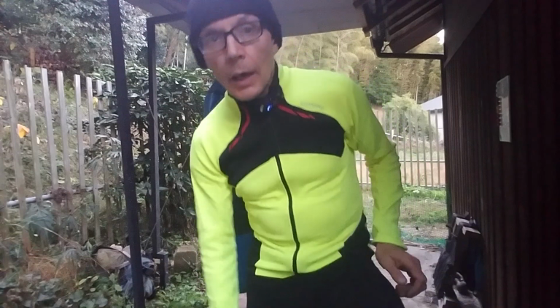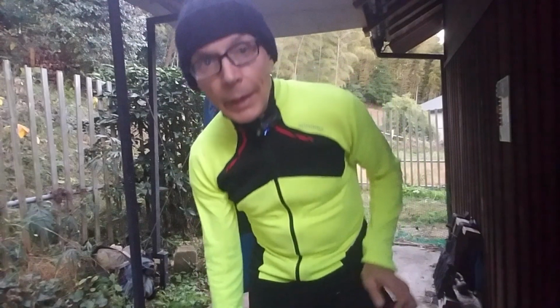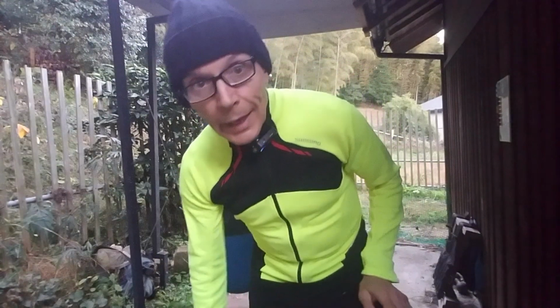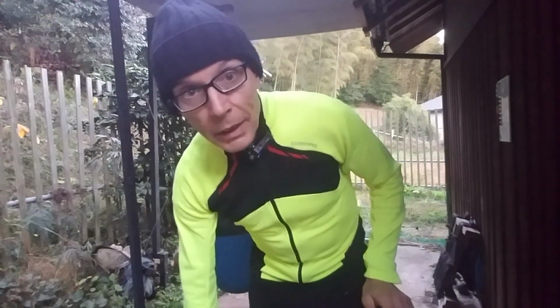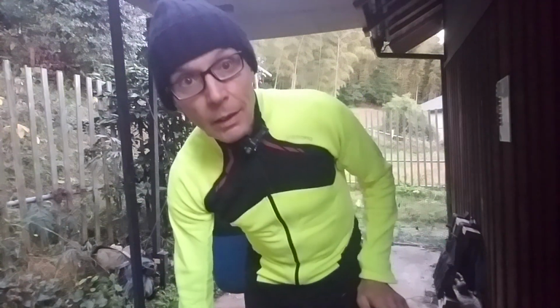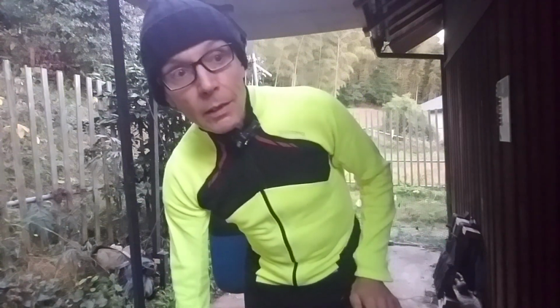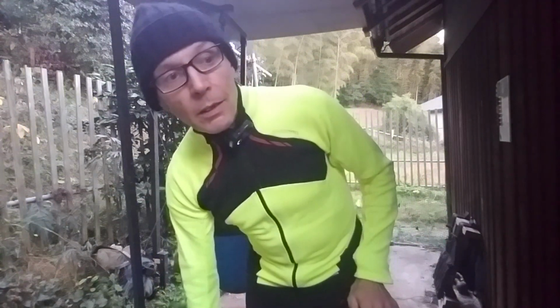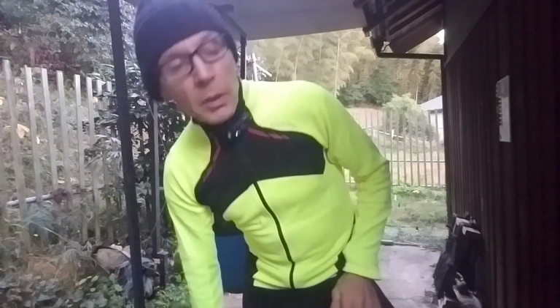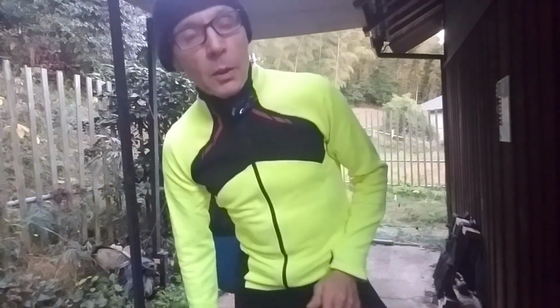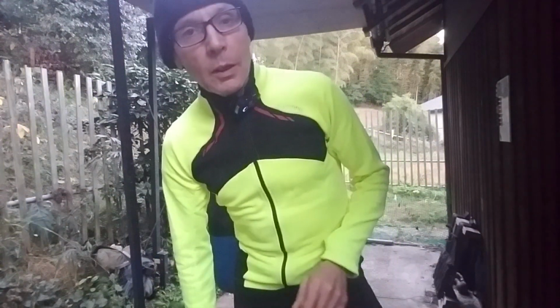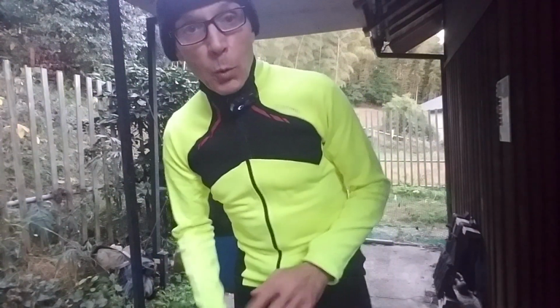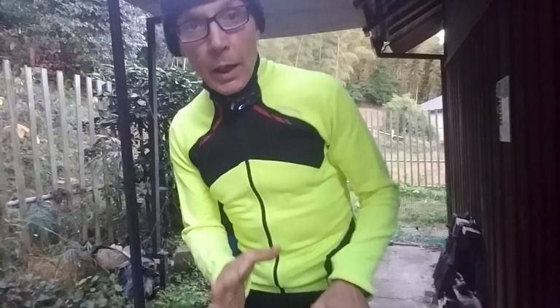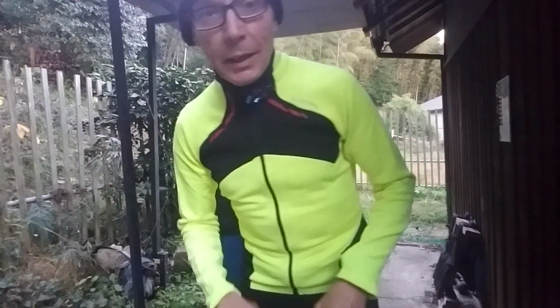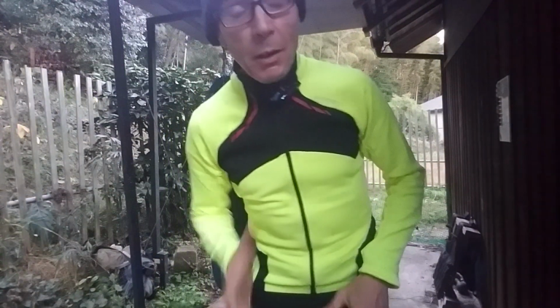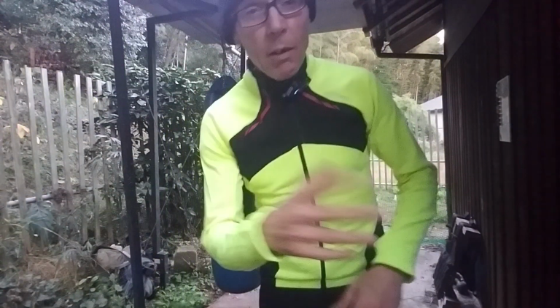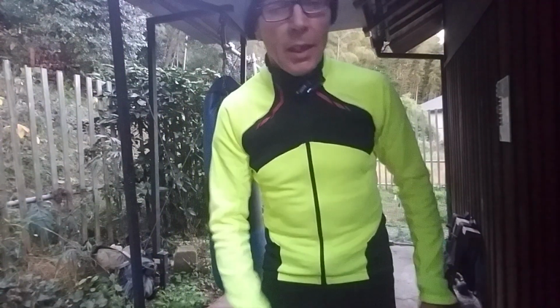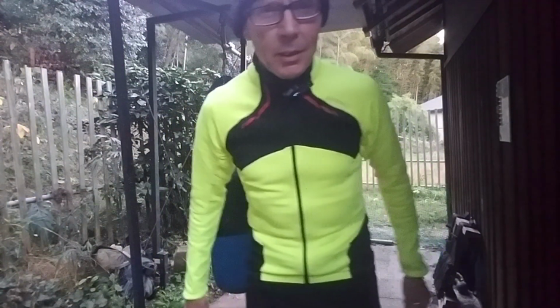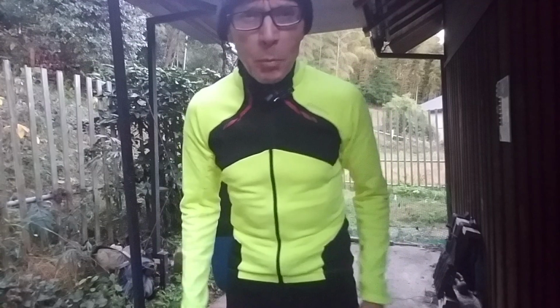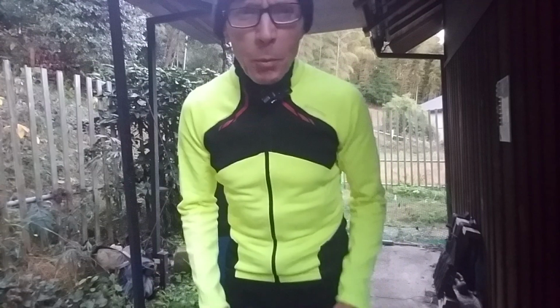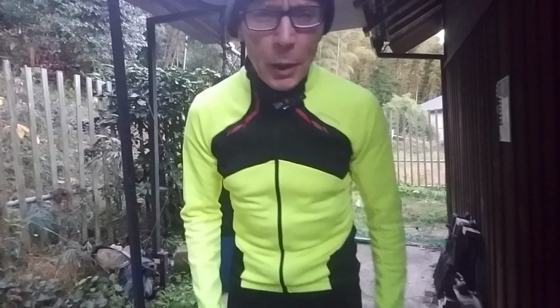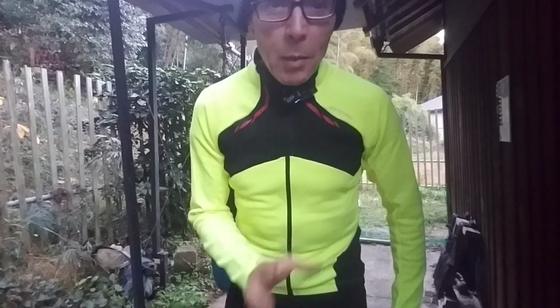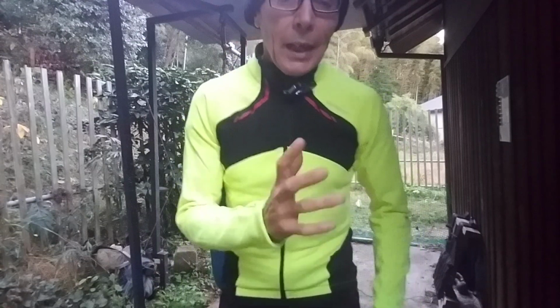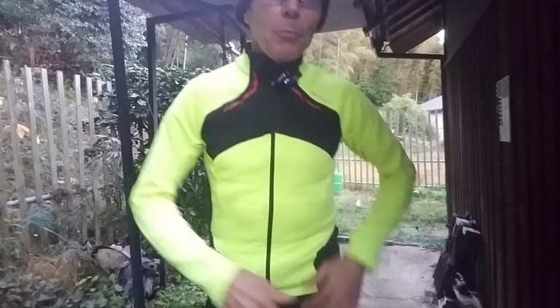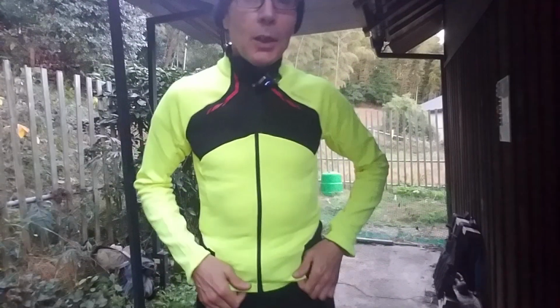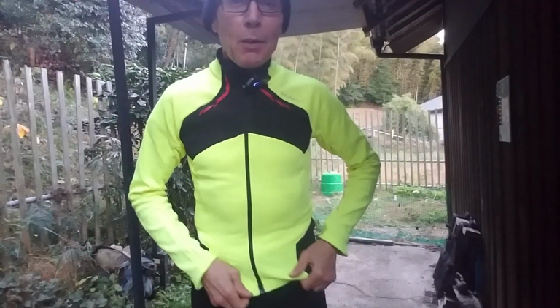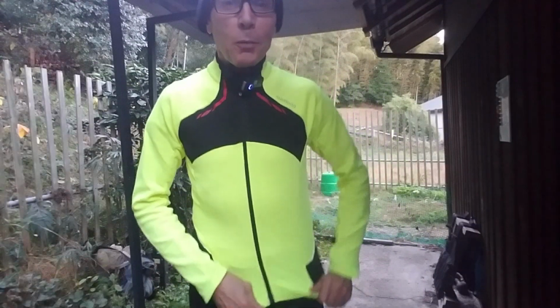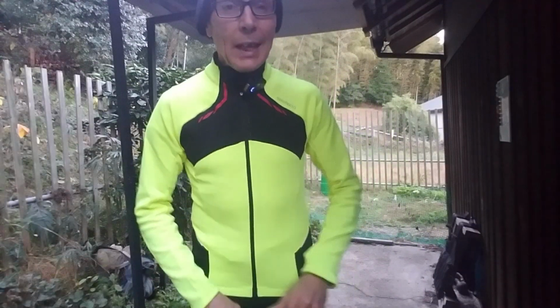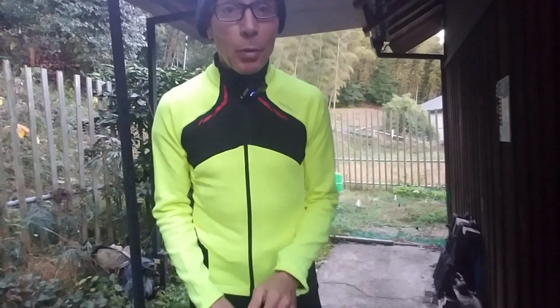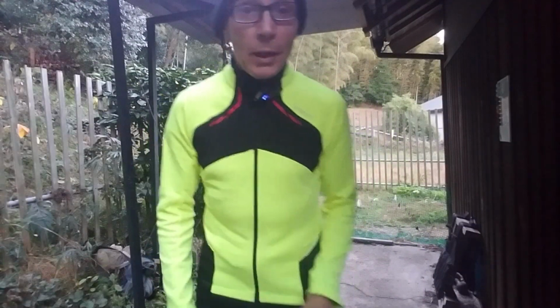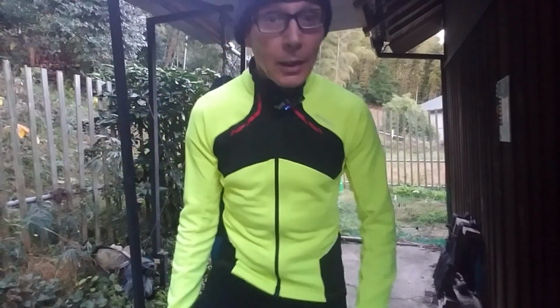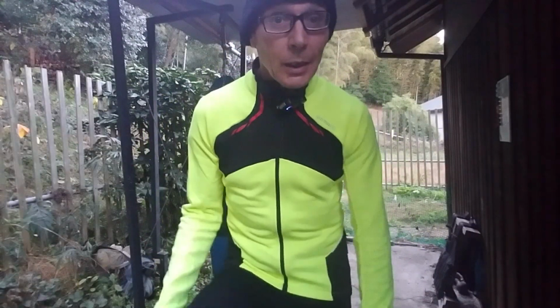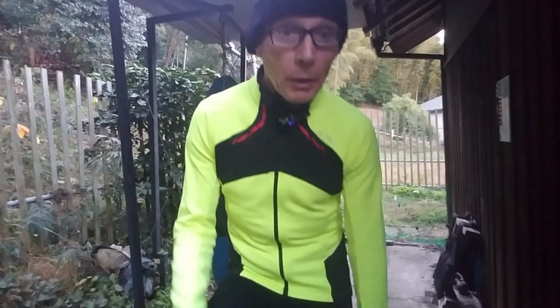I've let it get a bit dark but no one's watching anyway. Now there are actually a few people watching, but I'll just say what little preparation I did this week.